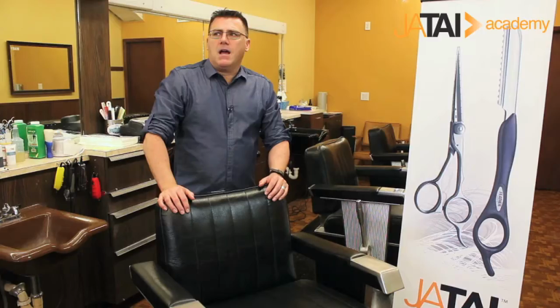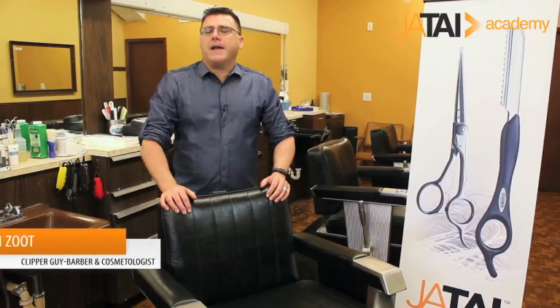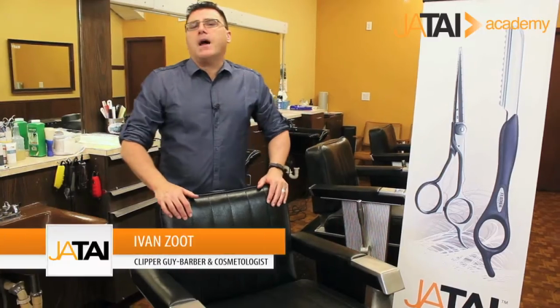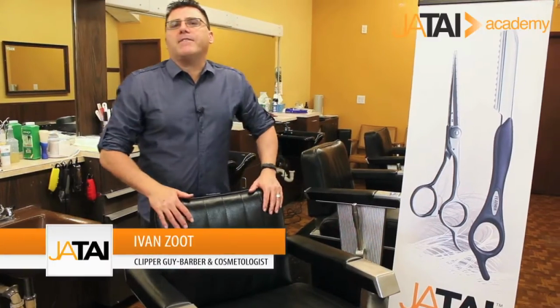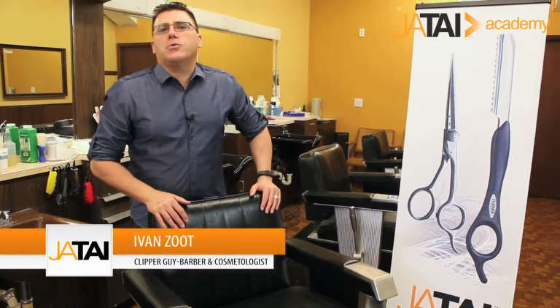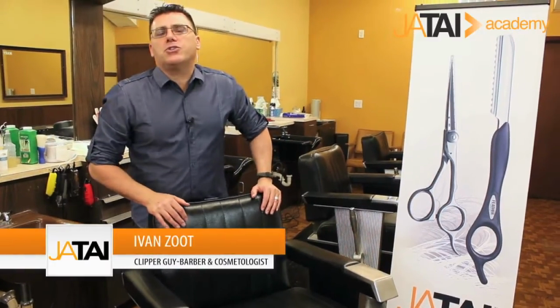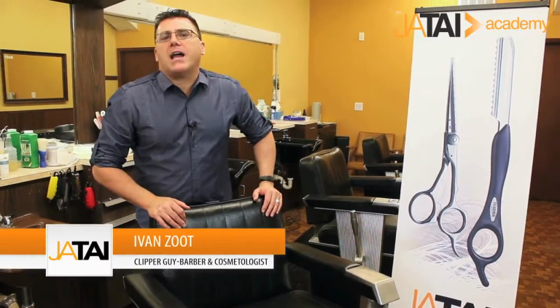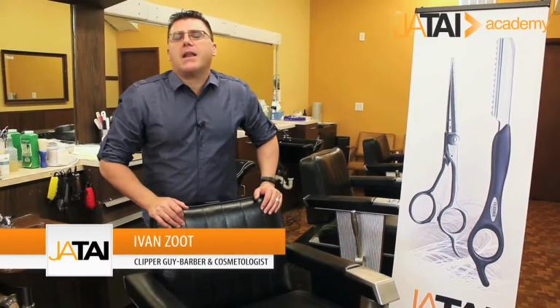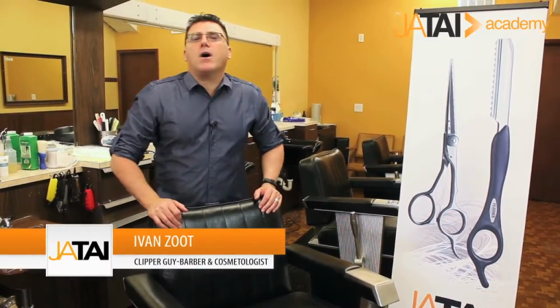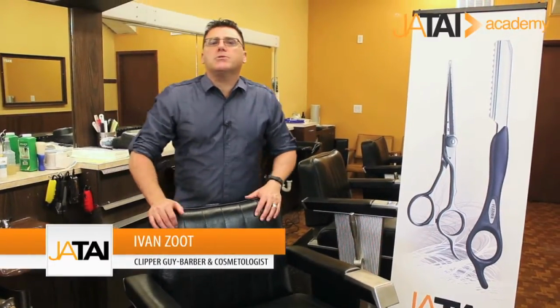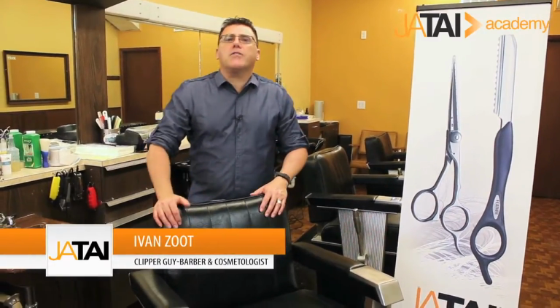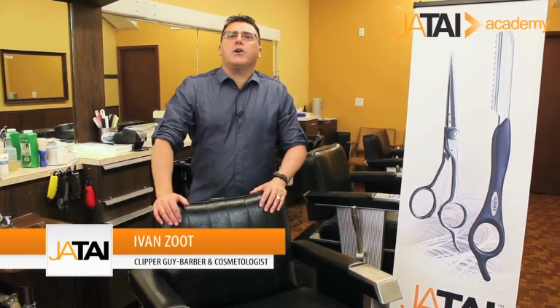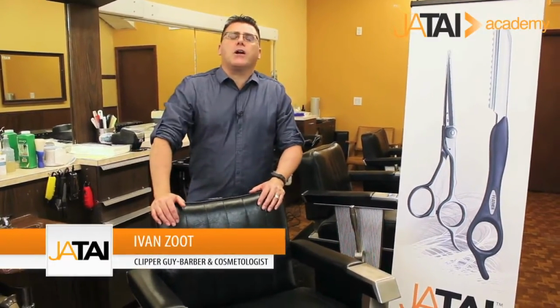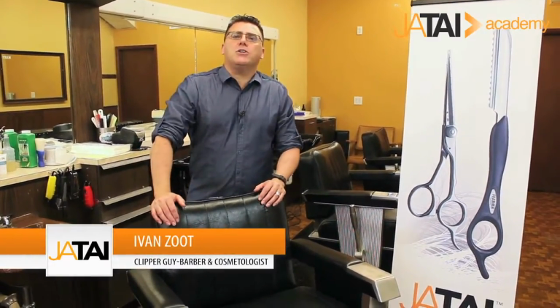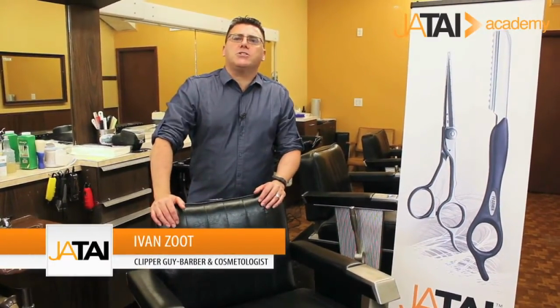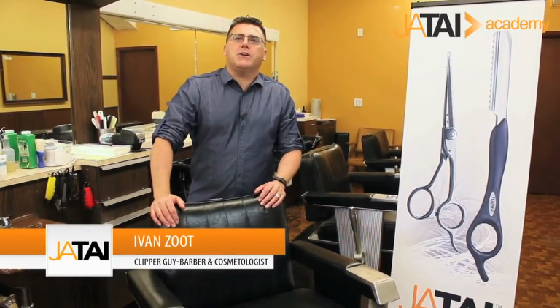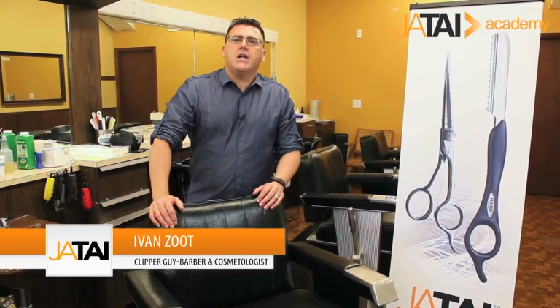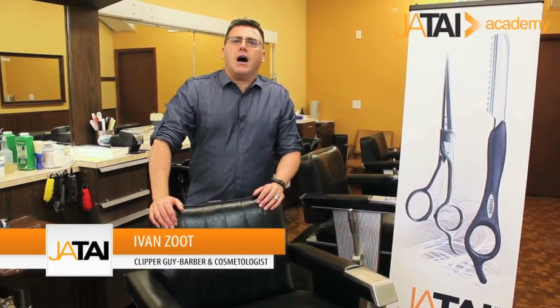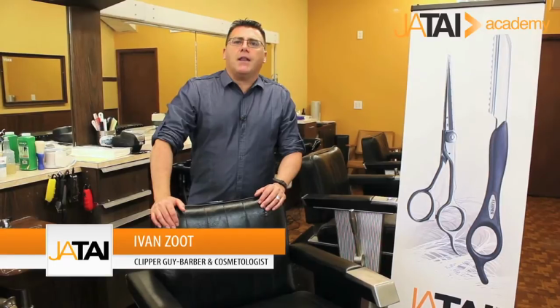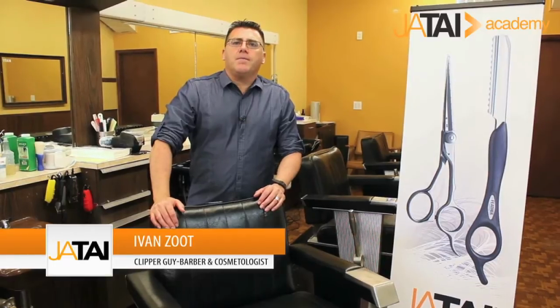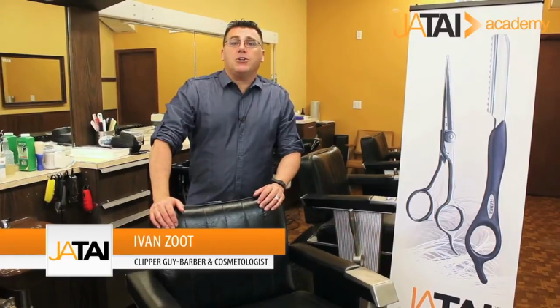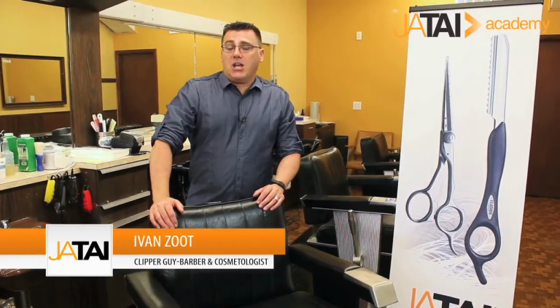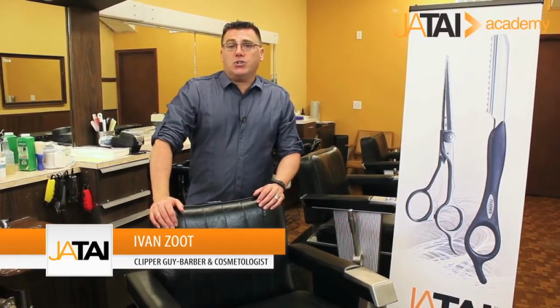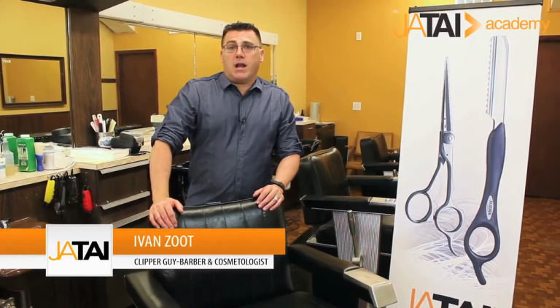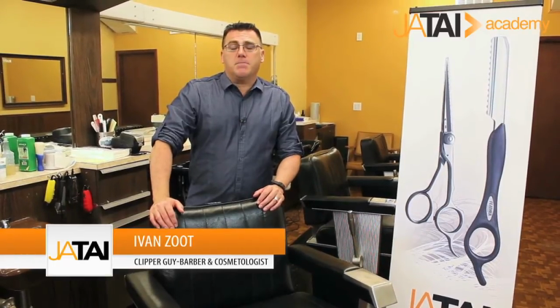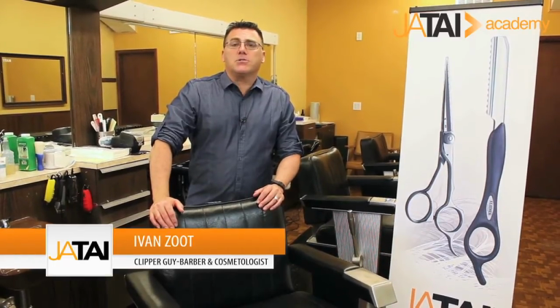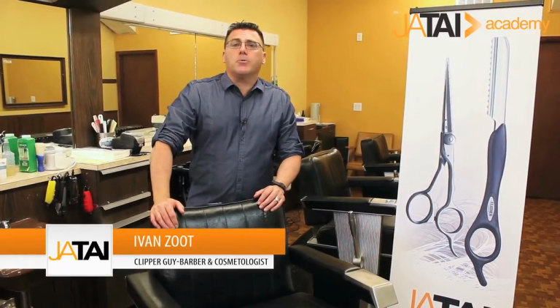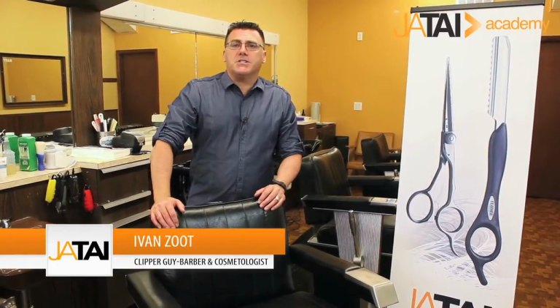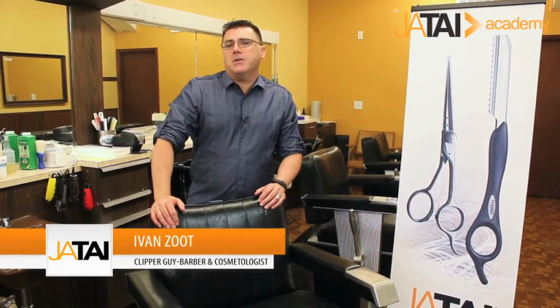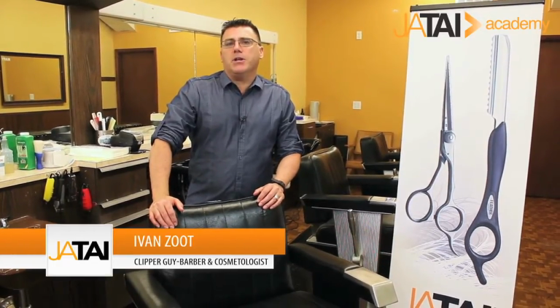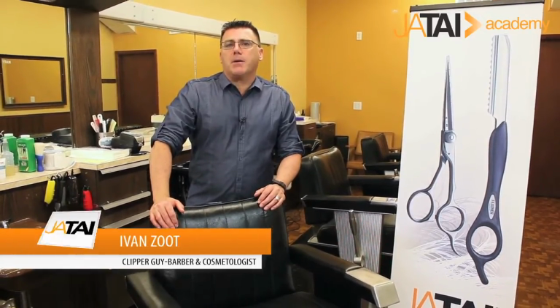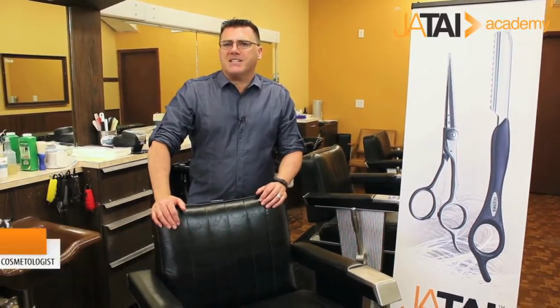Hi, I'm Ivan Zhu with Jatai Academy. Welcome to another video in our continuing series on education and training to build and grow your business in the beauty and barber business.